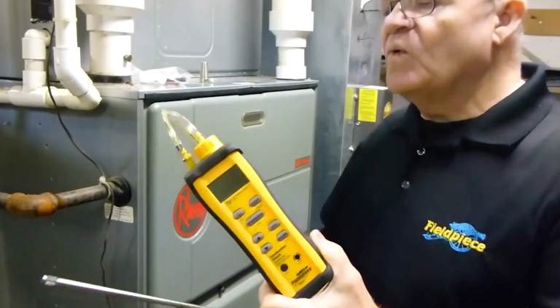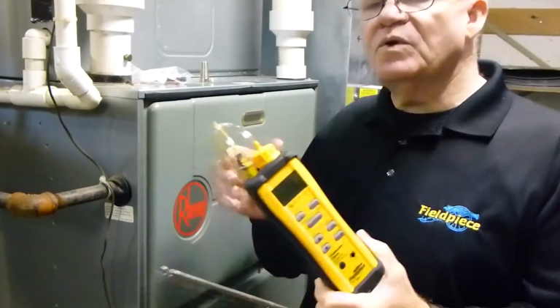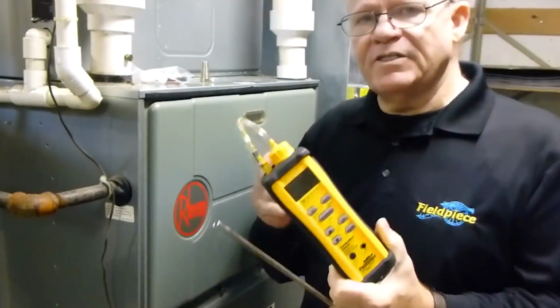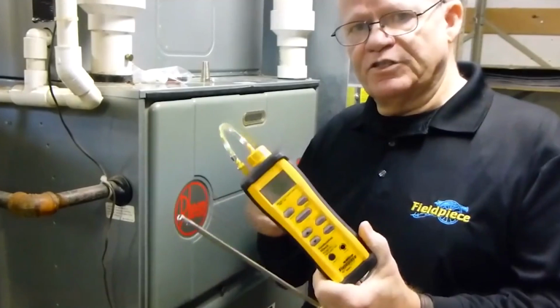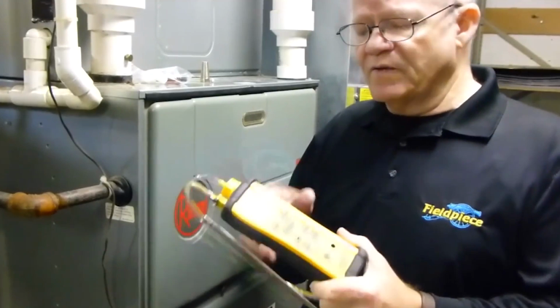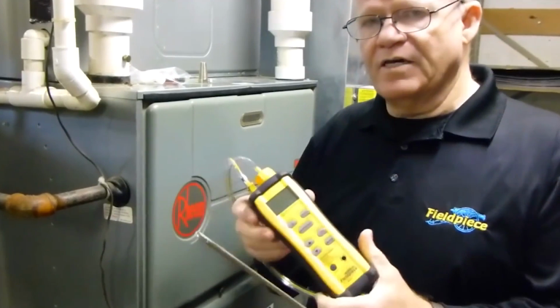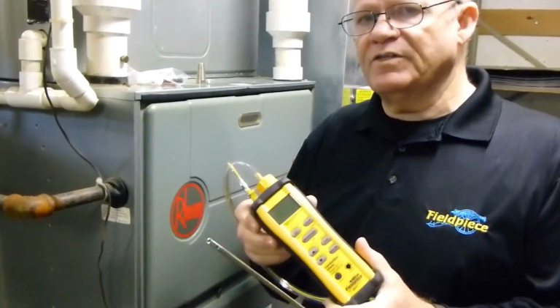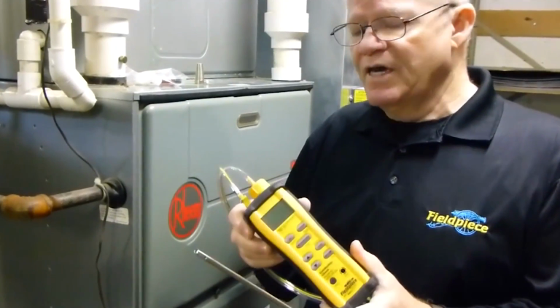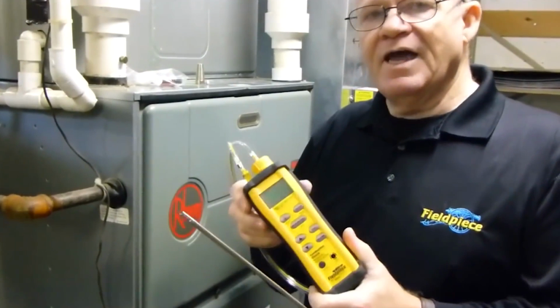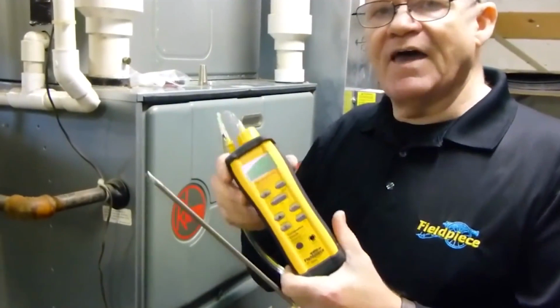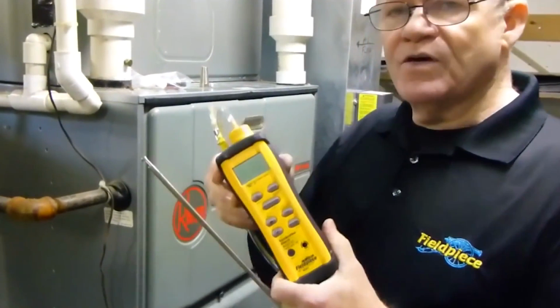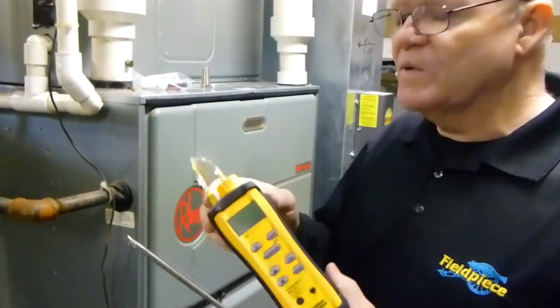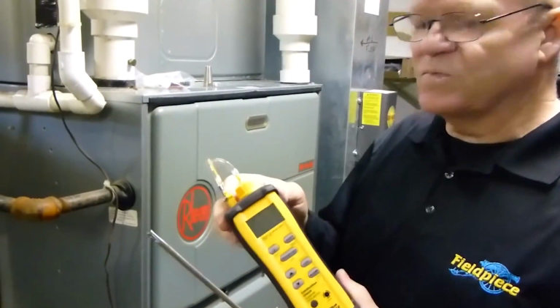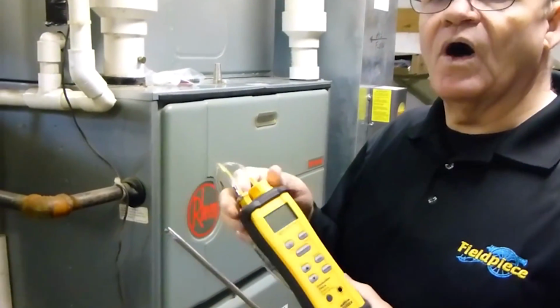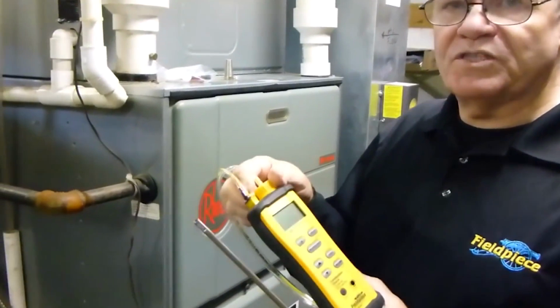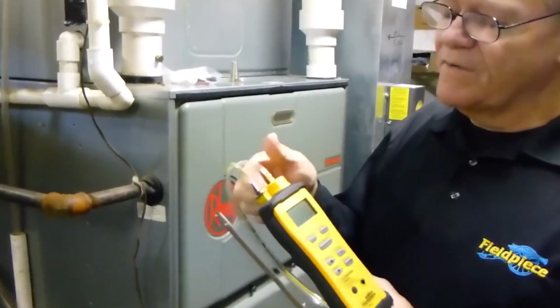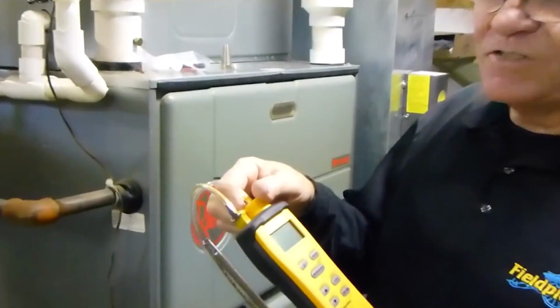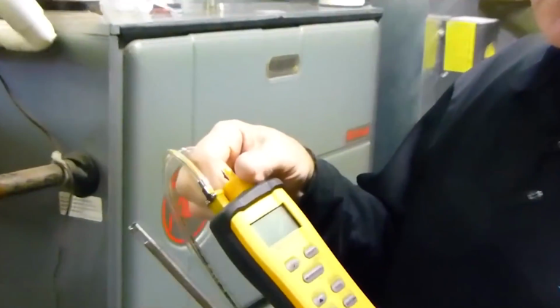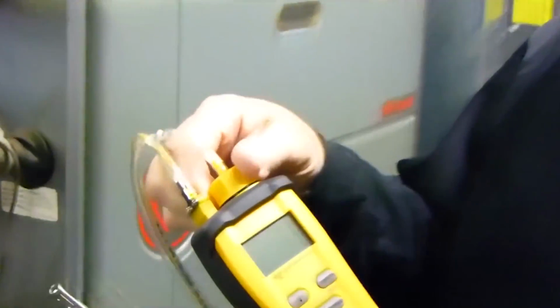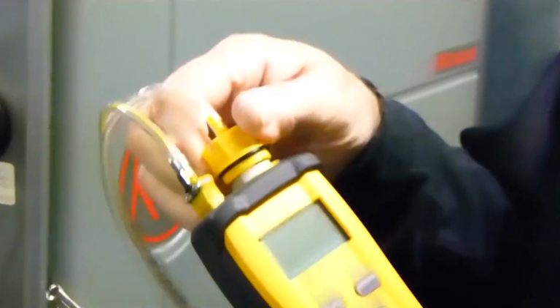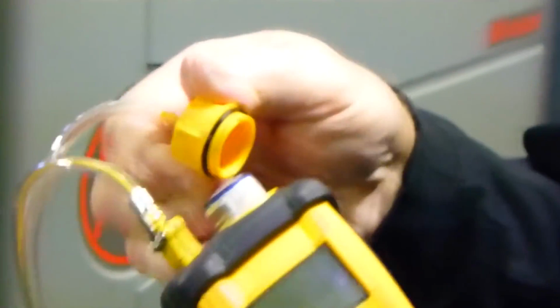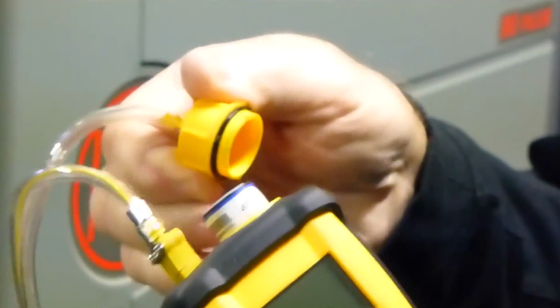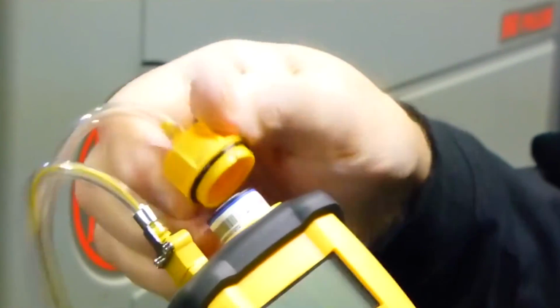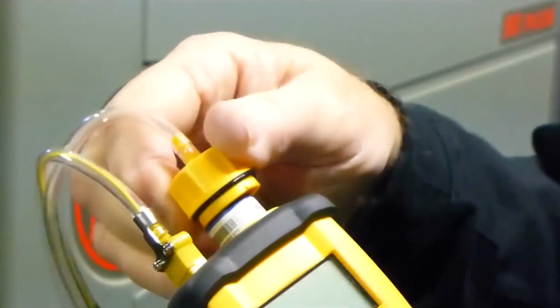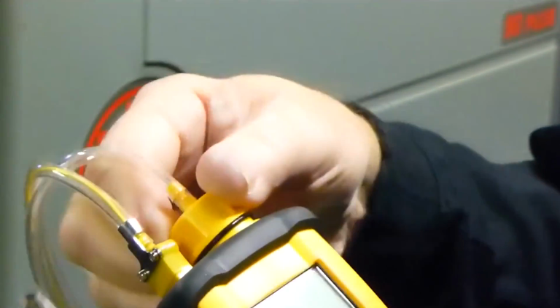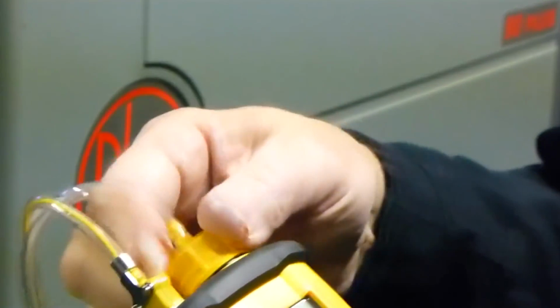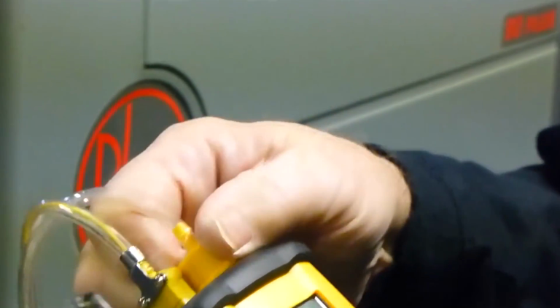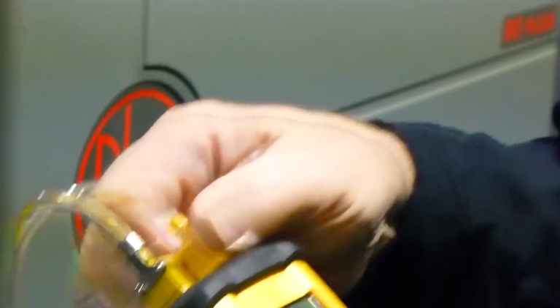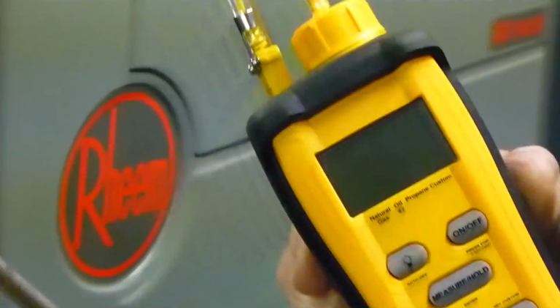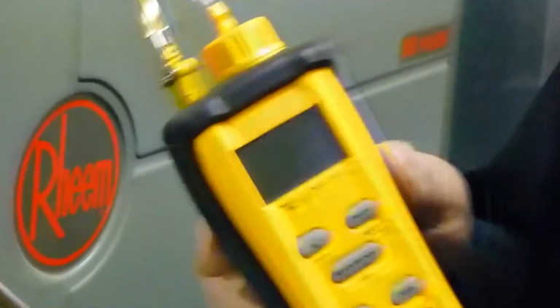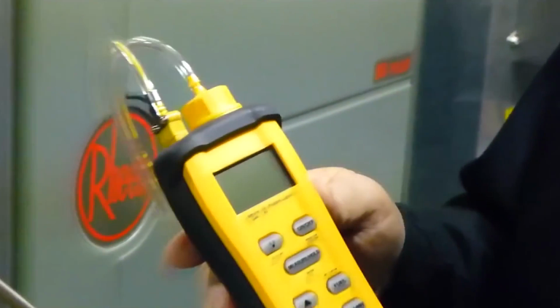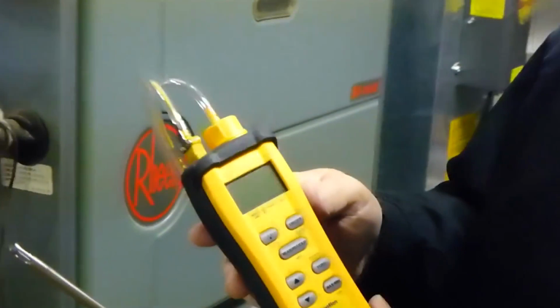One of the really nice features about the SOX3 is it has a field replaceable O2 sensor. Very easy to get to — unscrew this and it pops out. Go ahead and put your new one in there and there you go. Really, really nice.